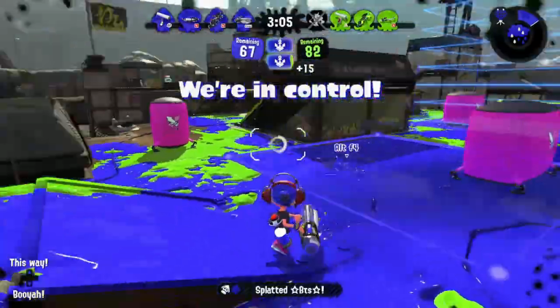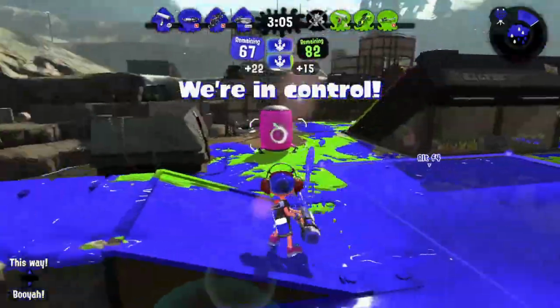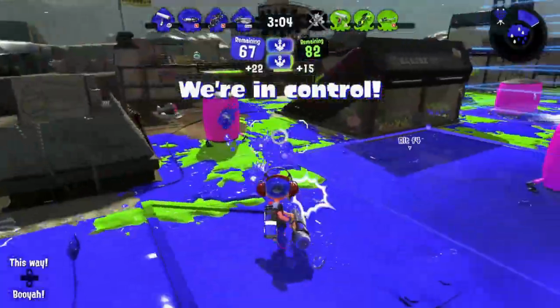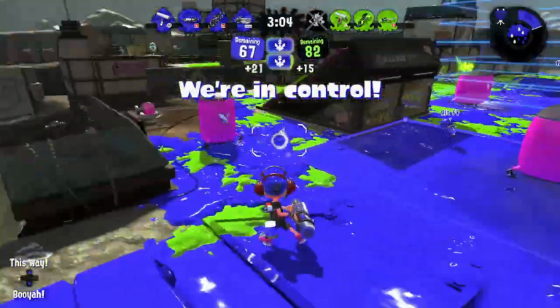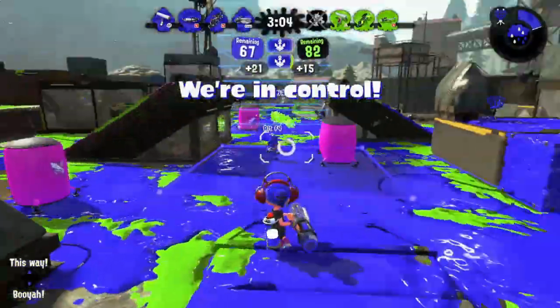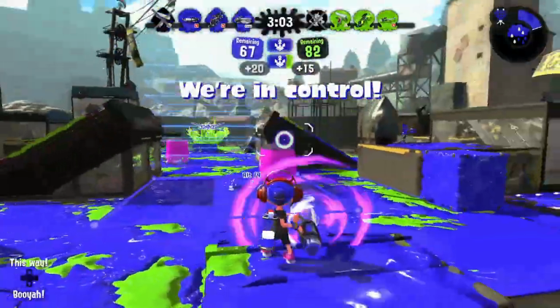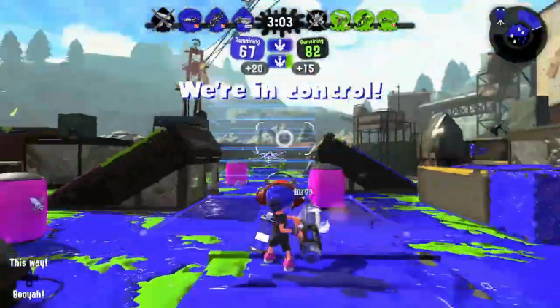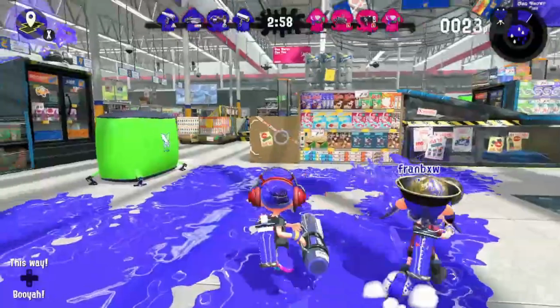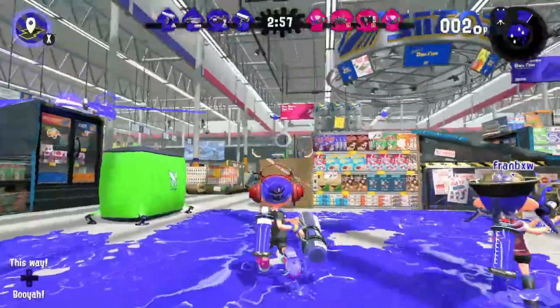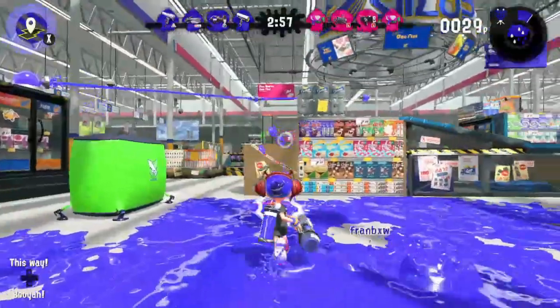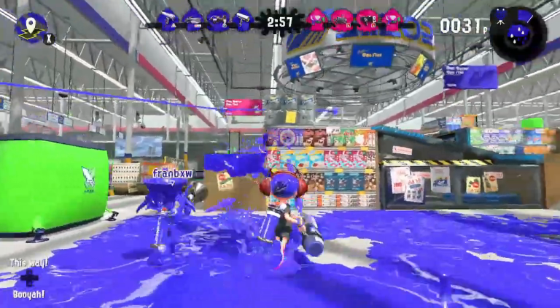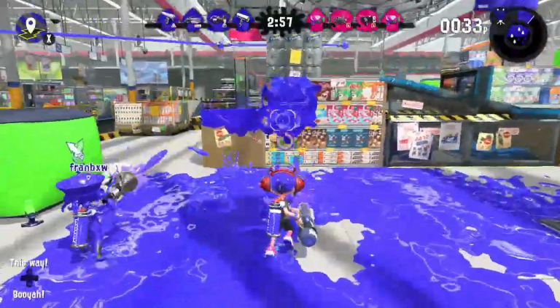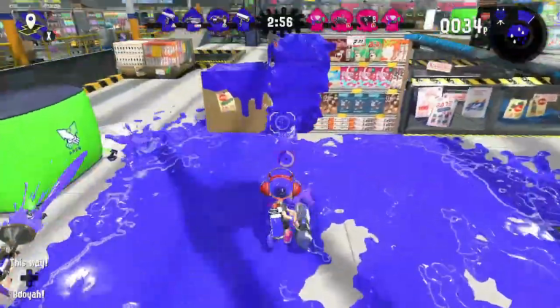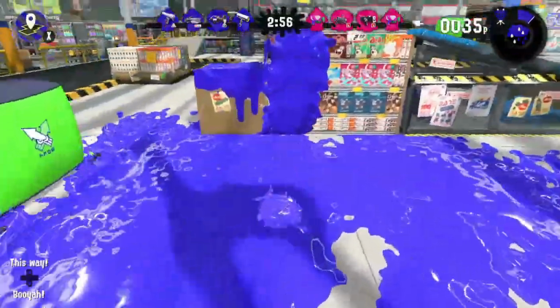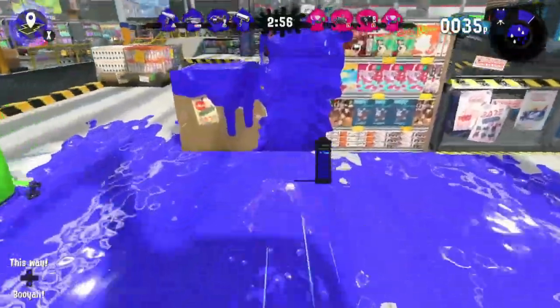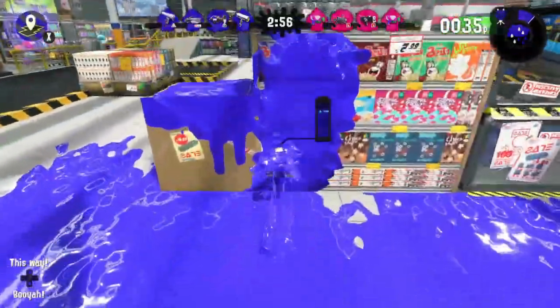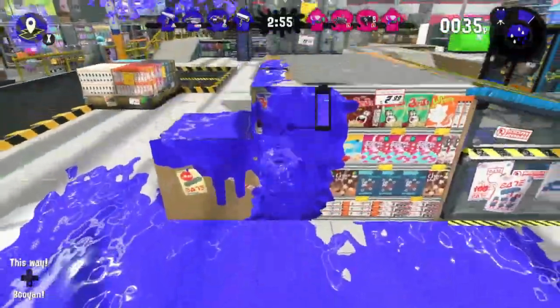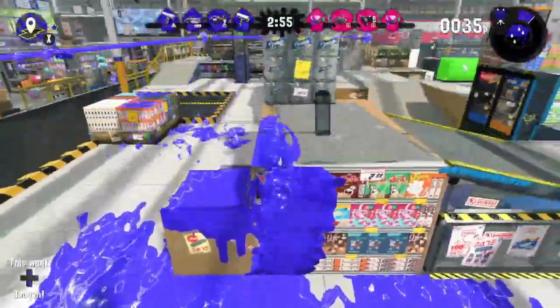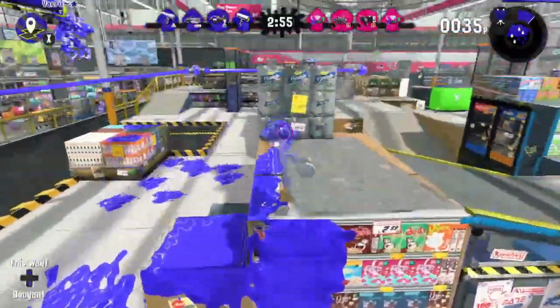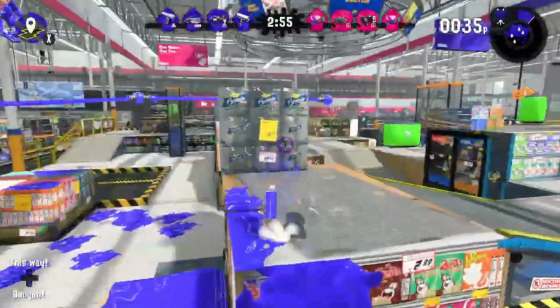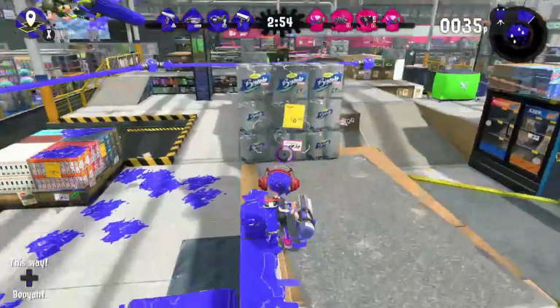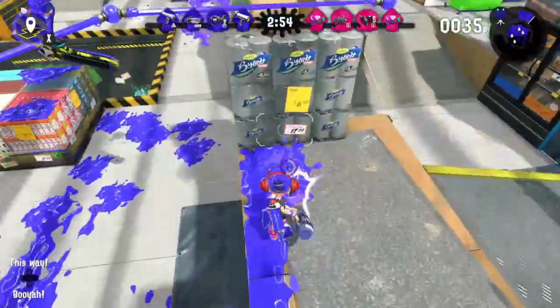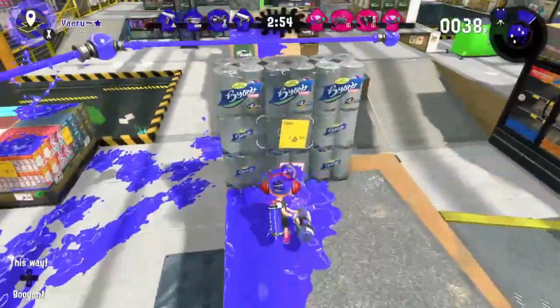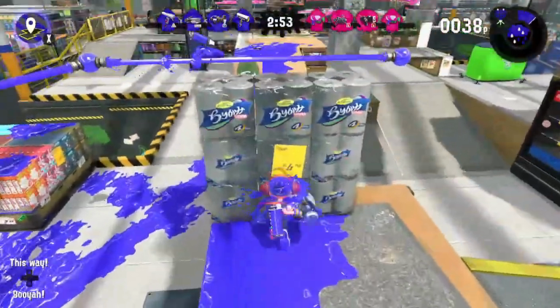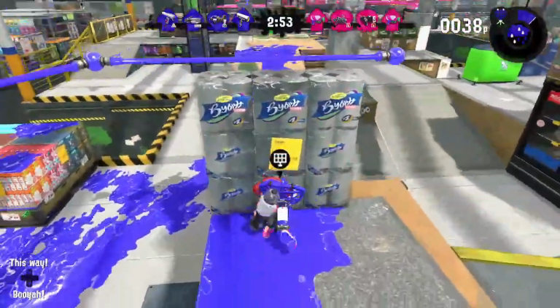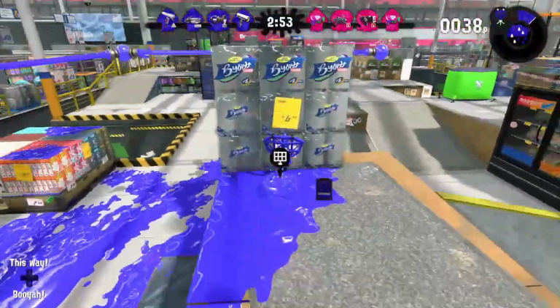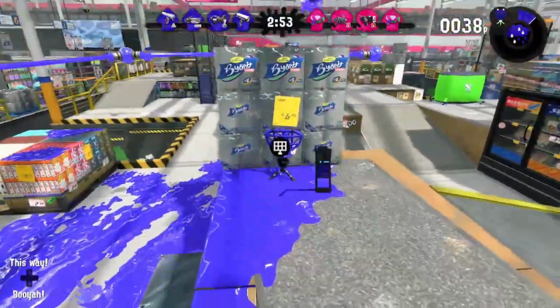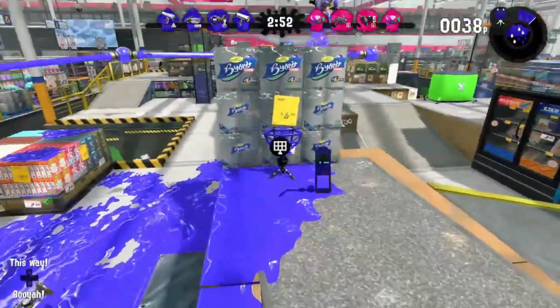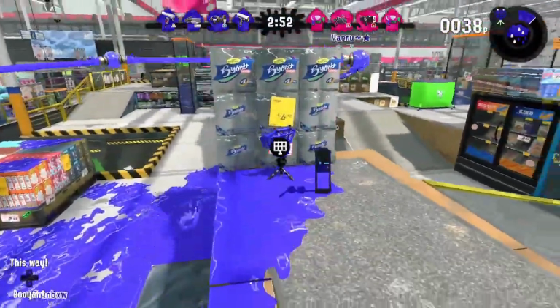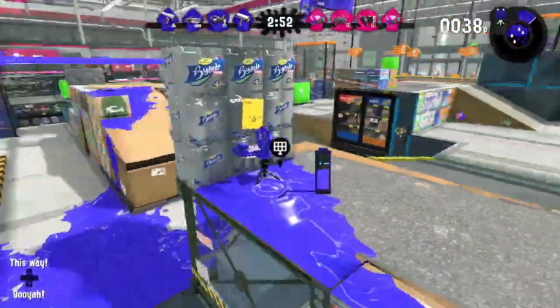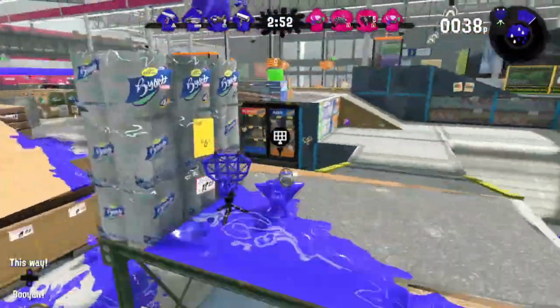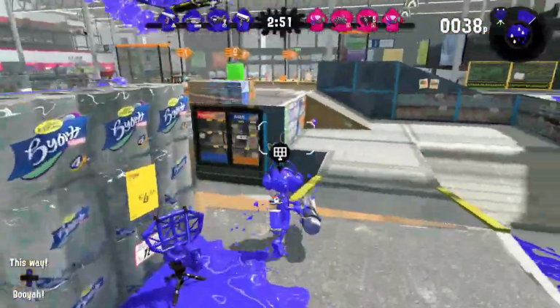Upon releasing the trigger, the Ballpoint will always start in spray mode, and after shooting for about half a second, the gun will switch to snipe mode.